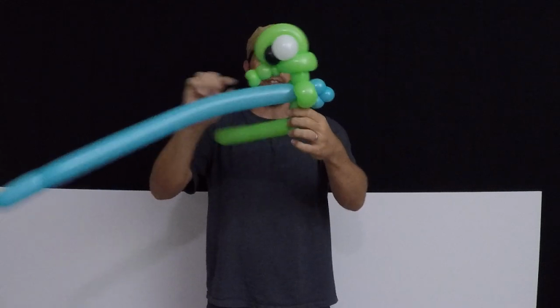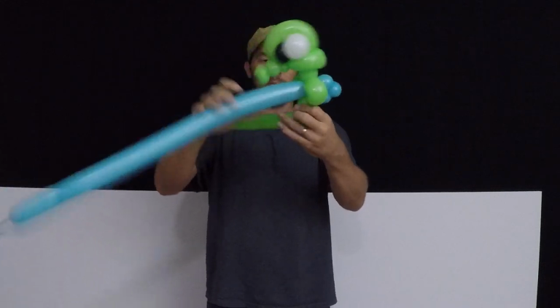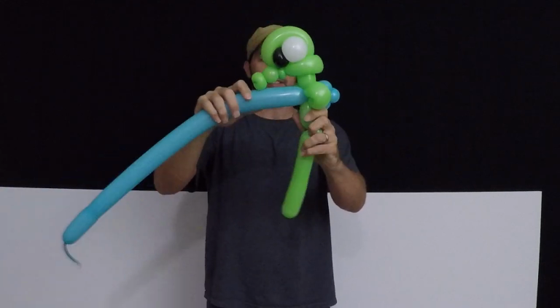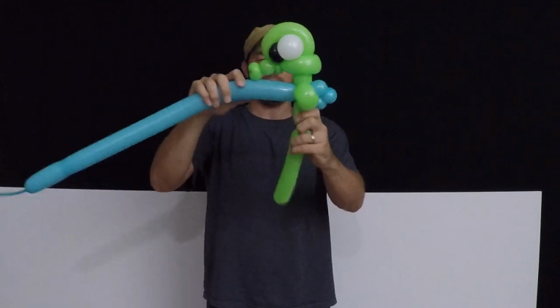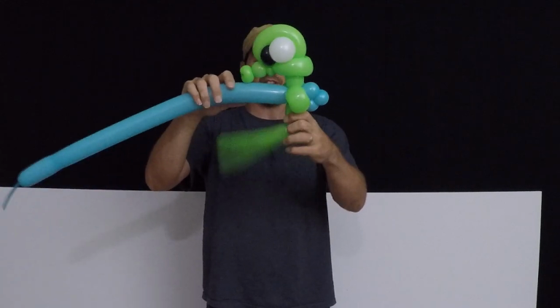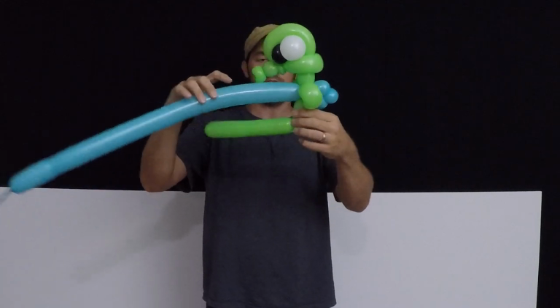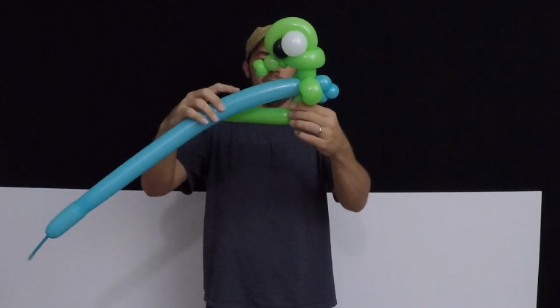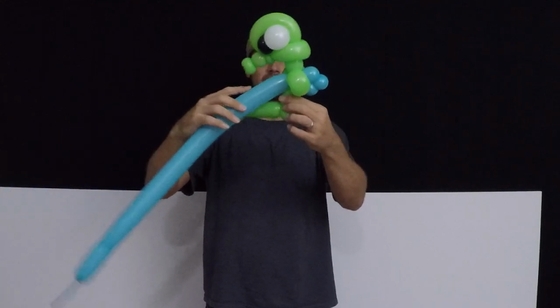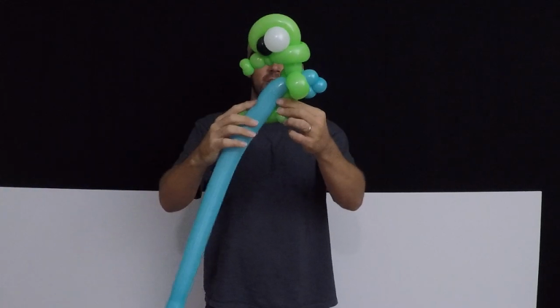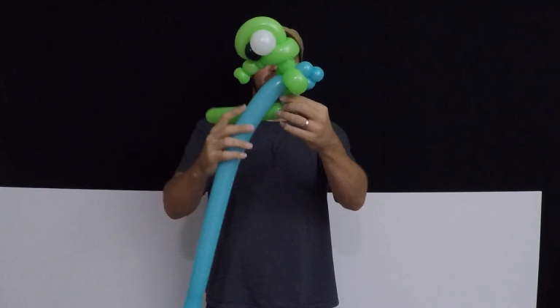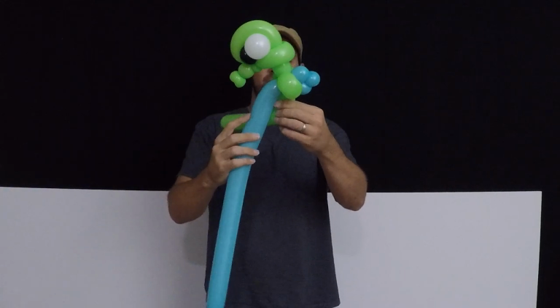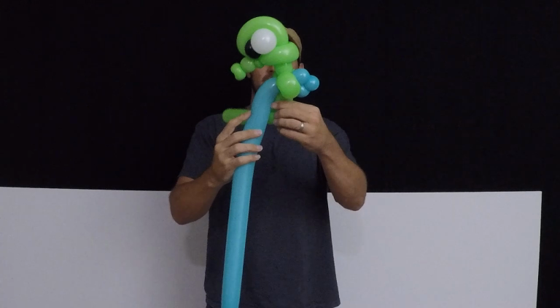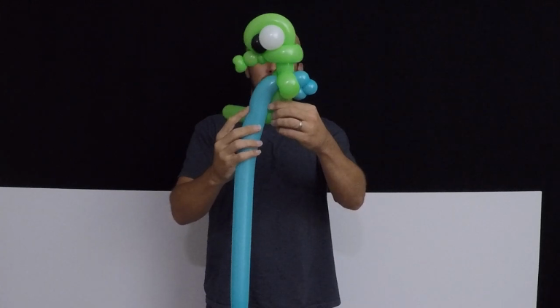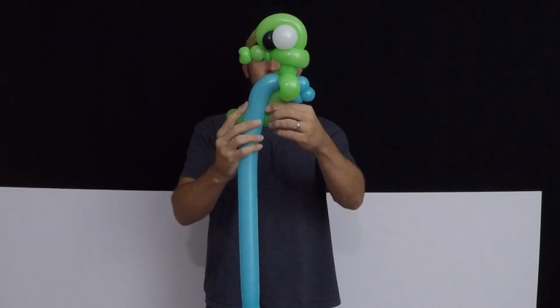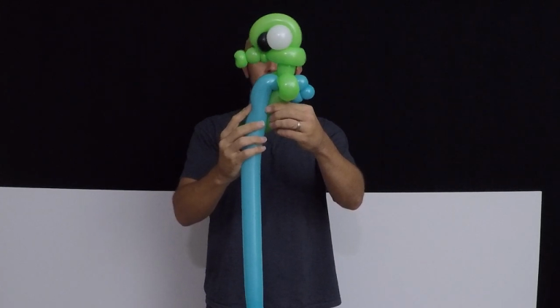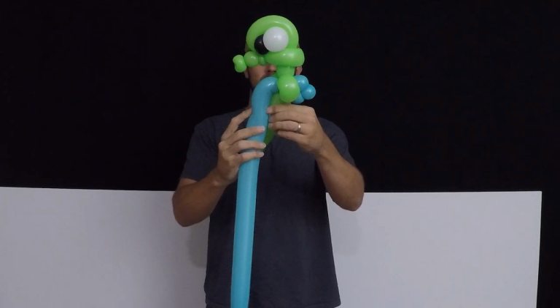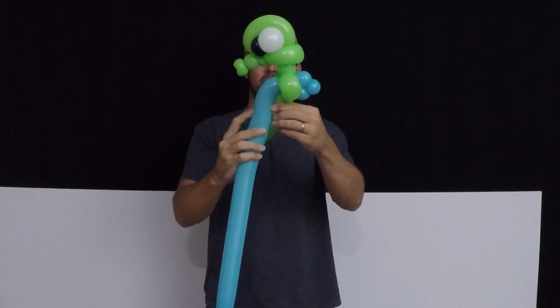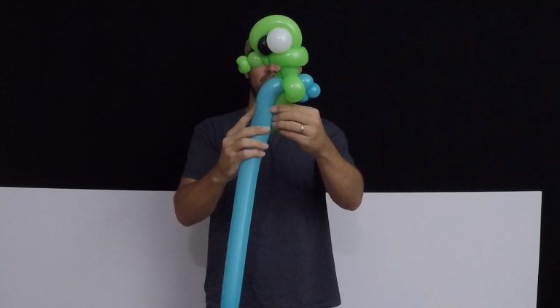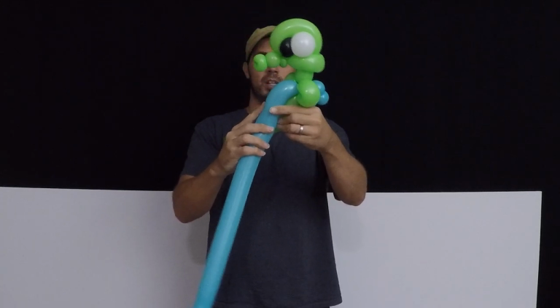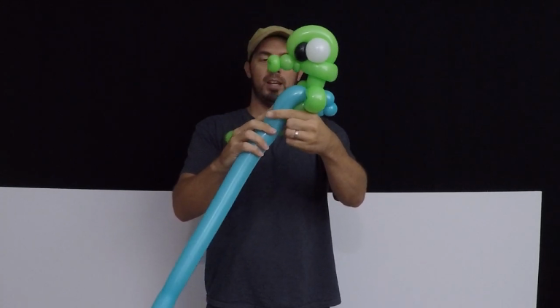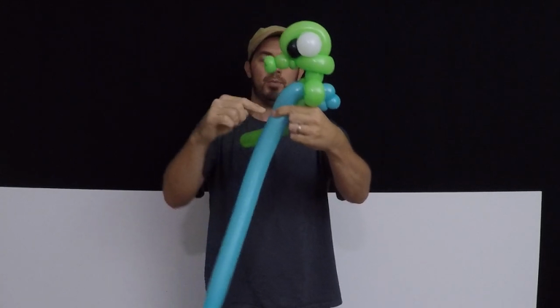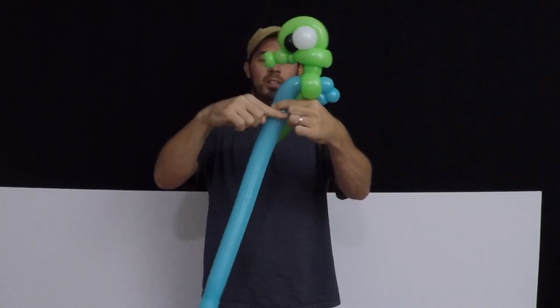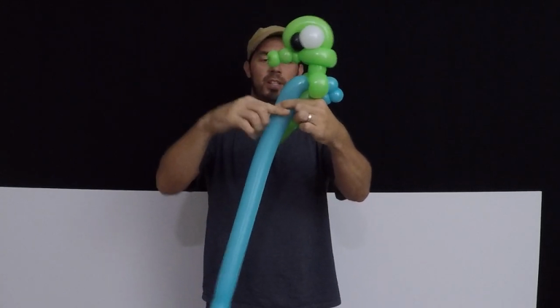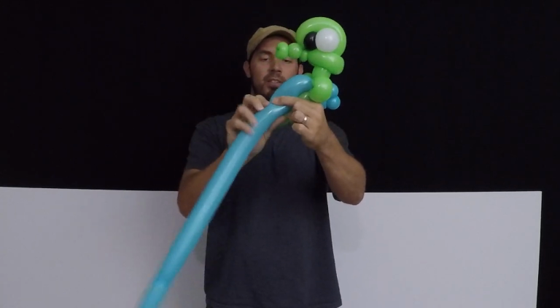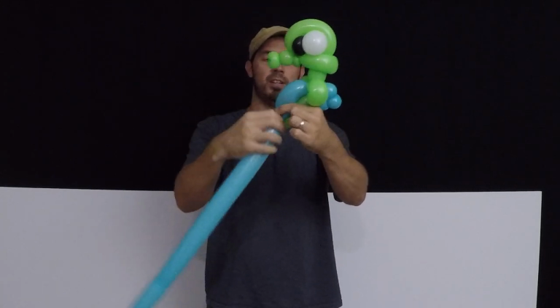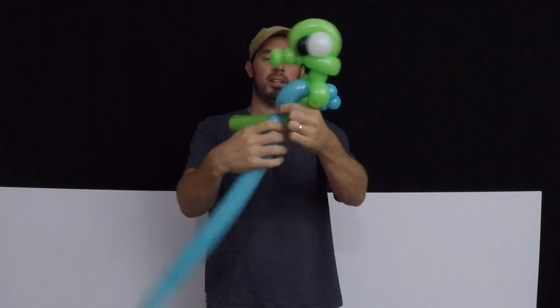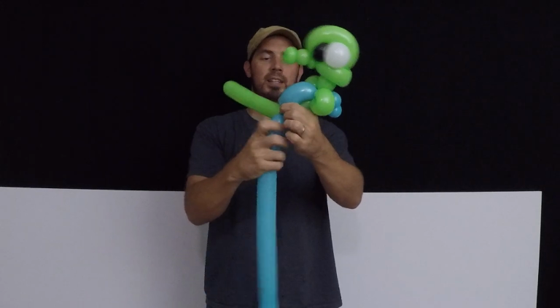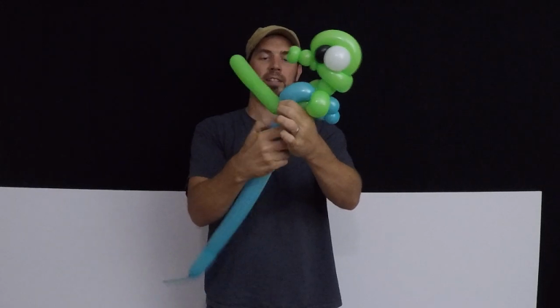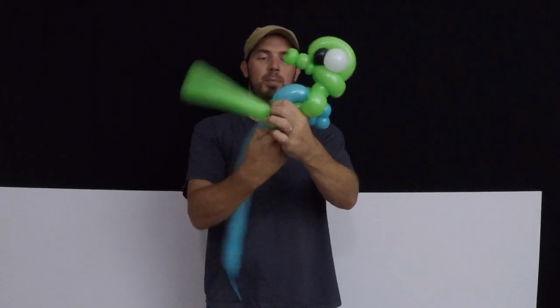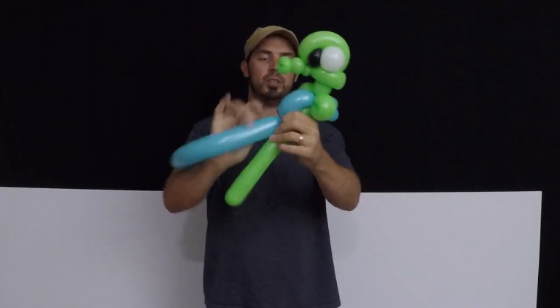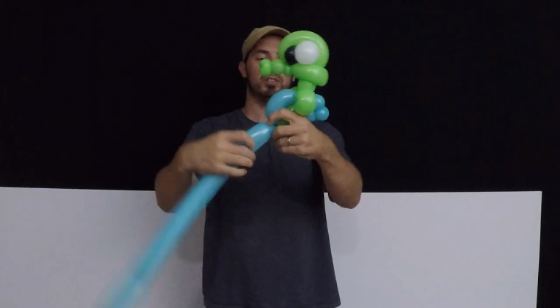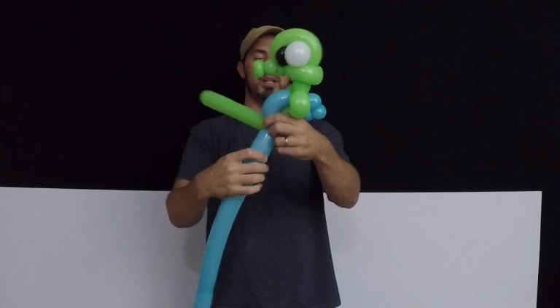This is going to be the tummy of our seahorse. Instead of just going down, we're going to kind of push up the seahorse, look right here, and lock that into that pinch twist on the bottom.